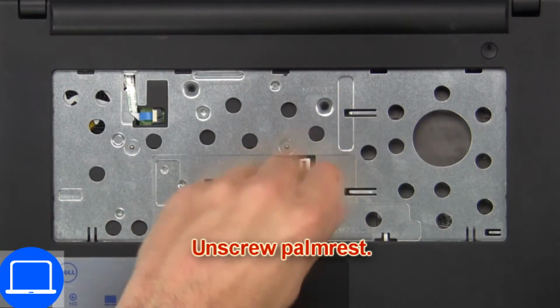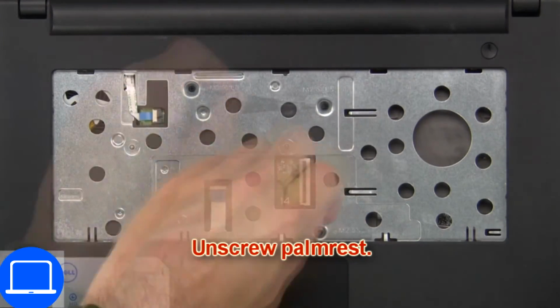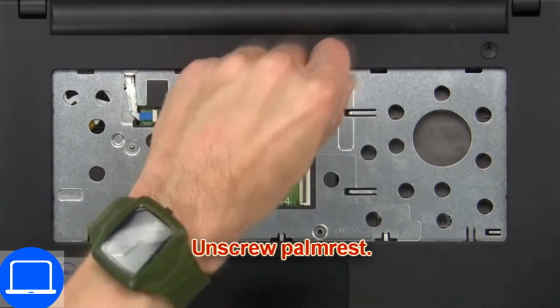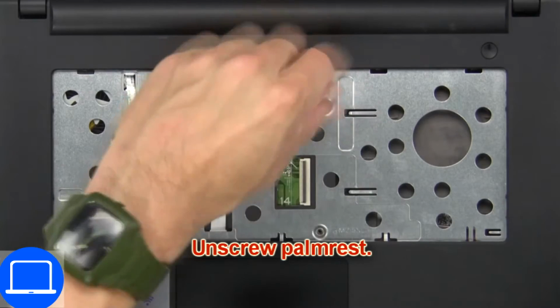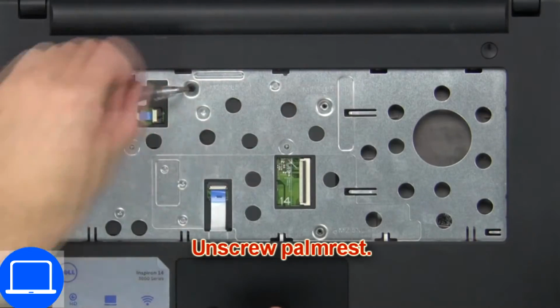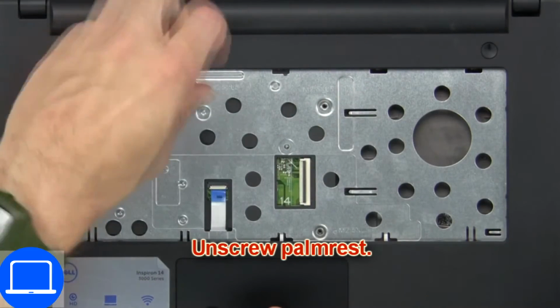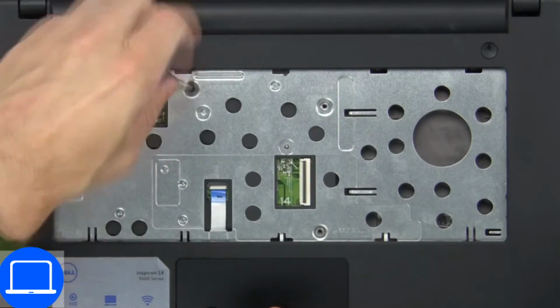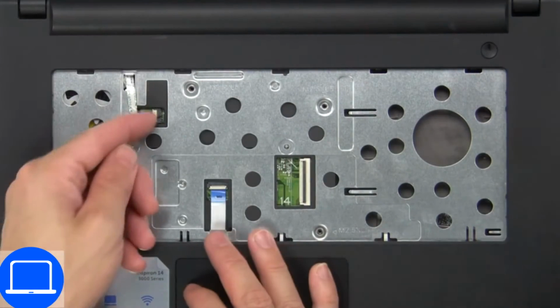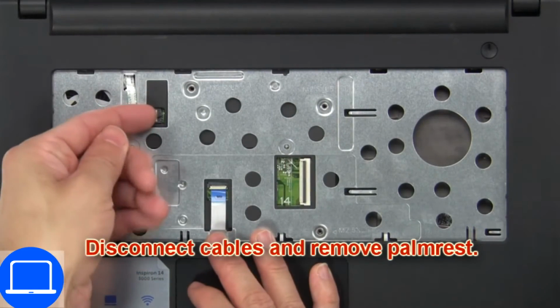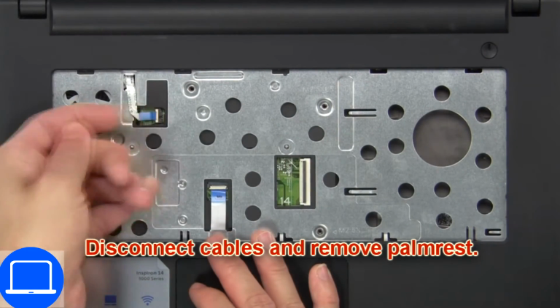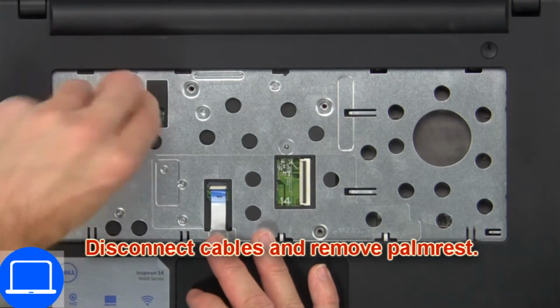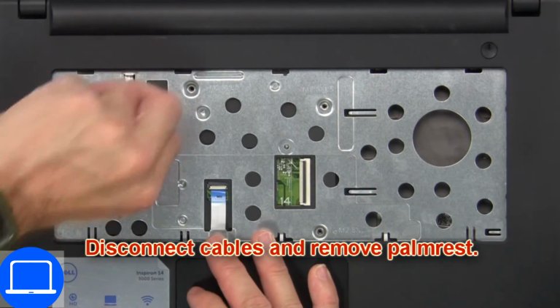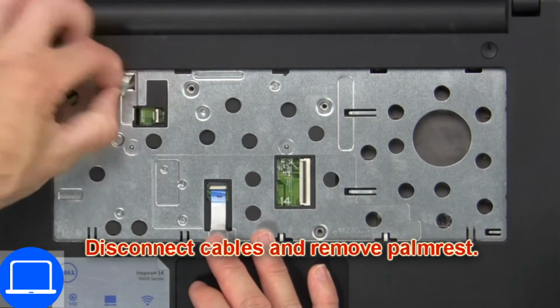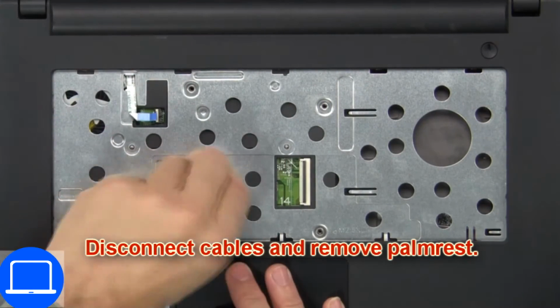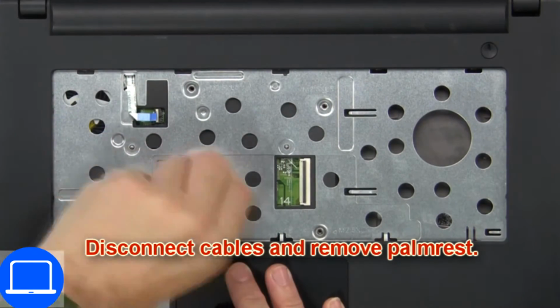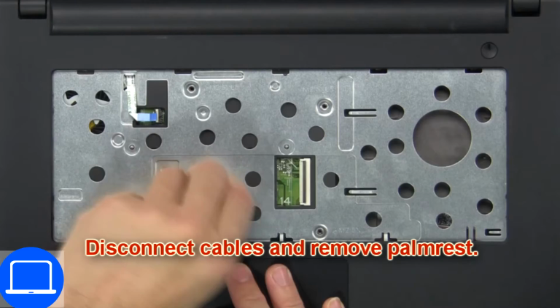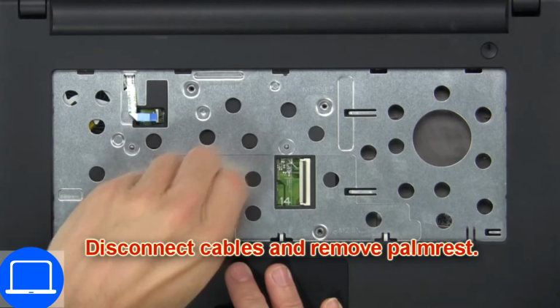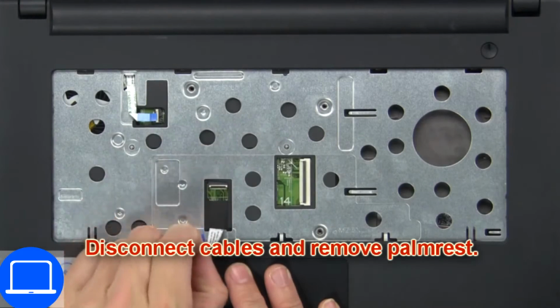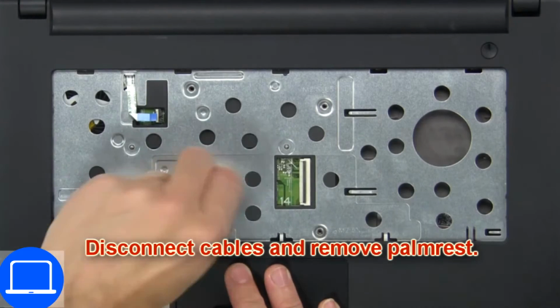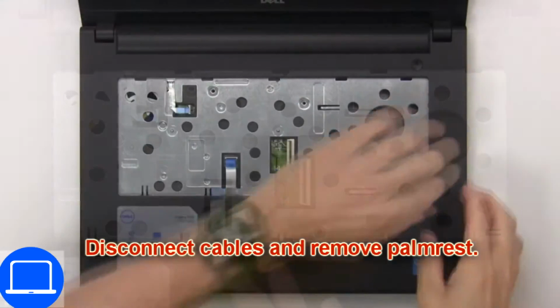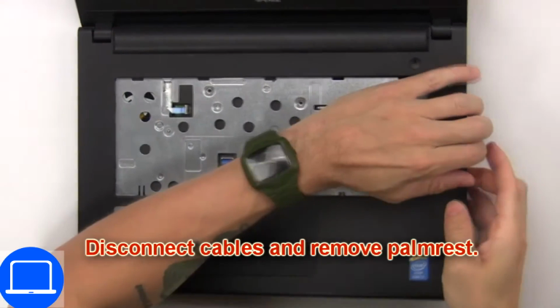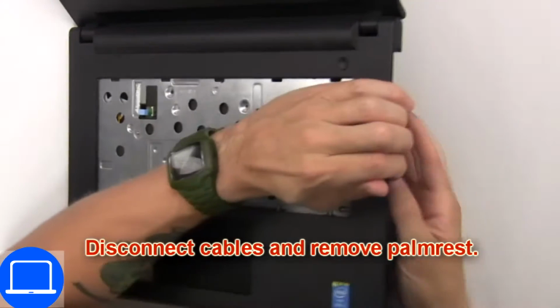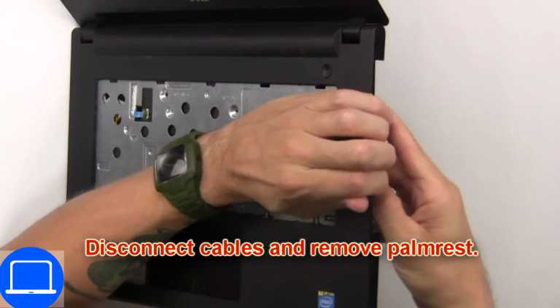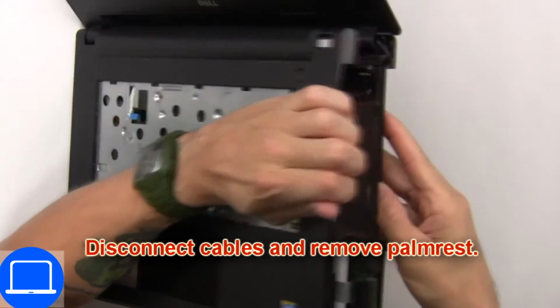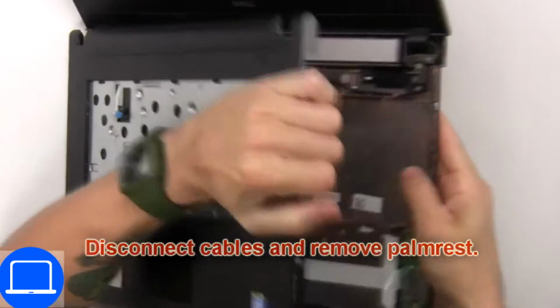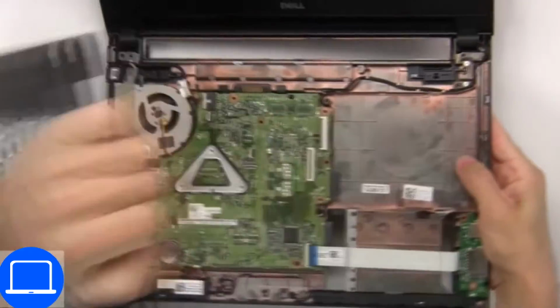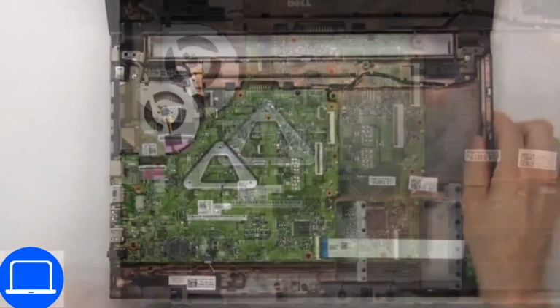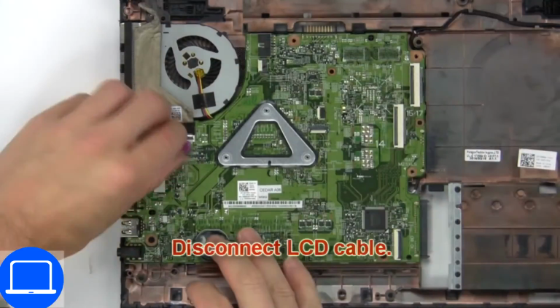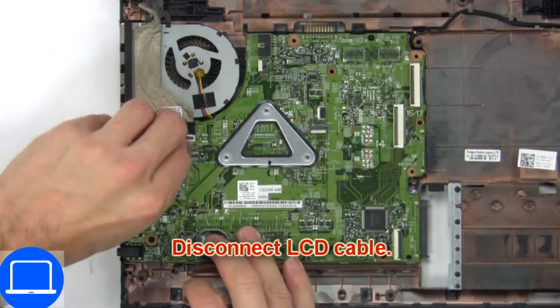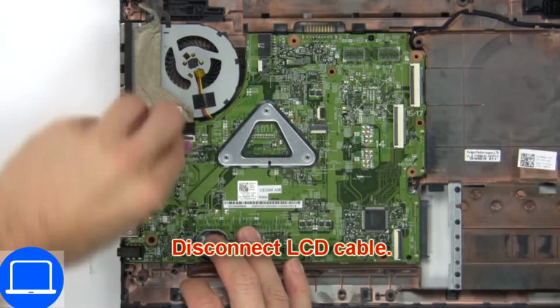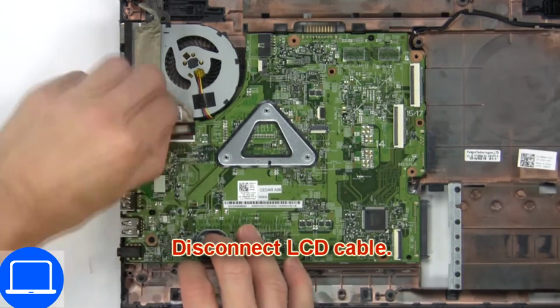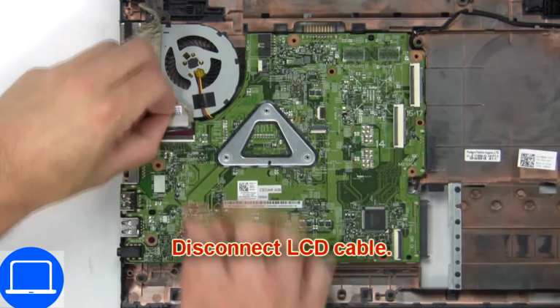Now unscrew the palm rest, then disconnect cables and remove the palm rest. Then disconnect the LCD cable.